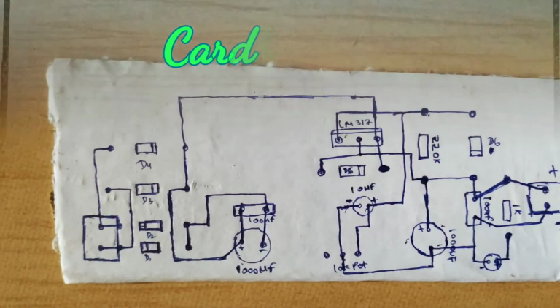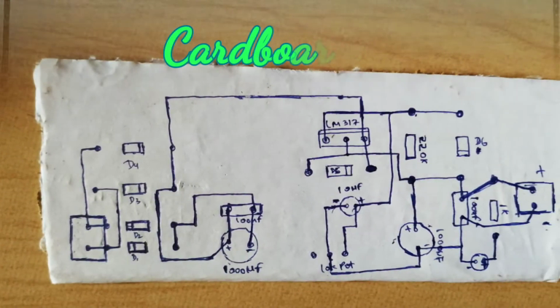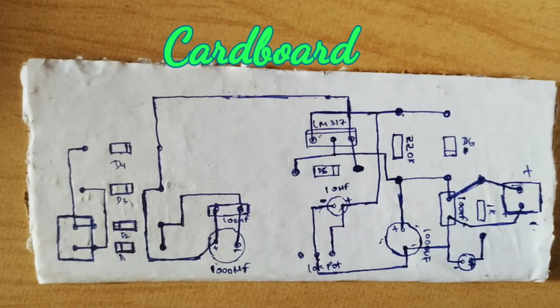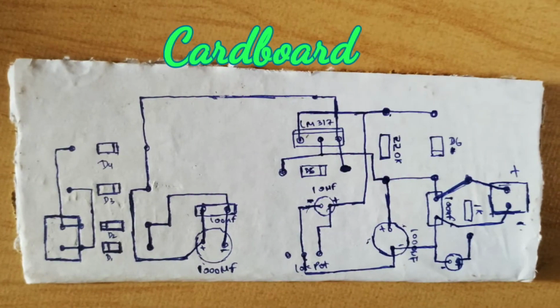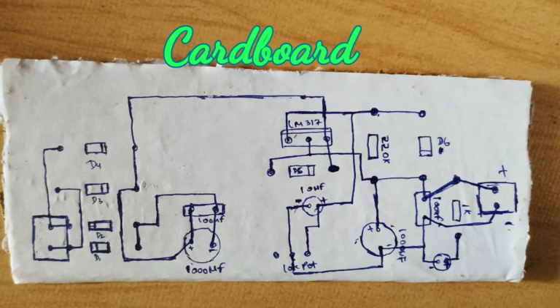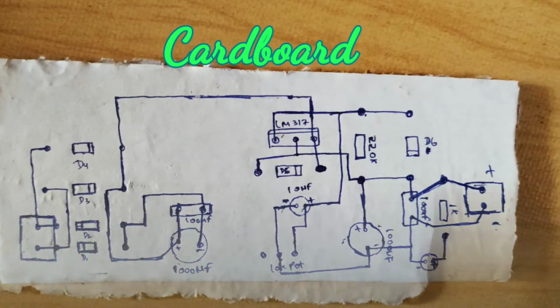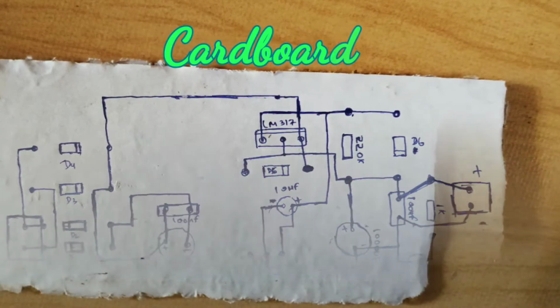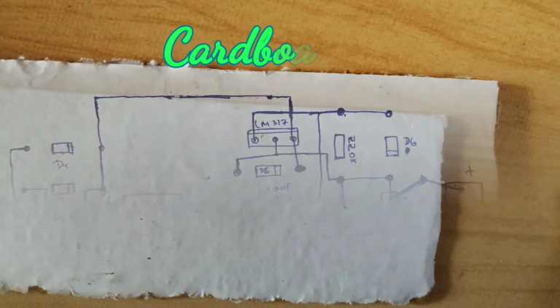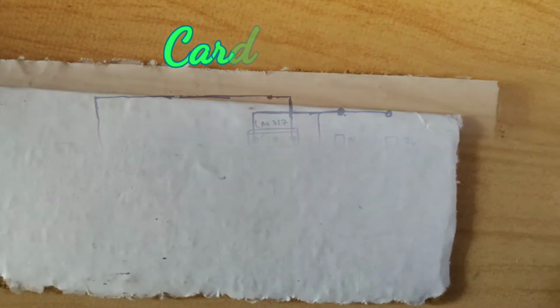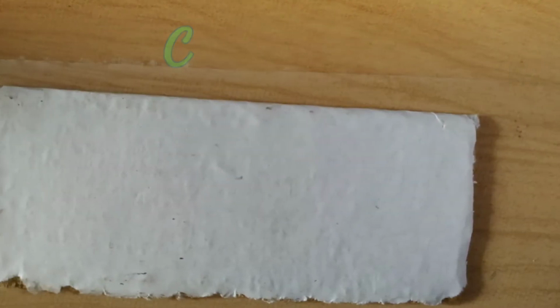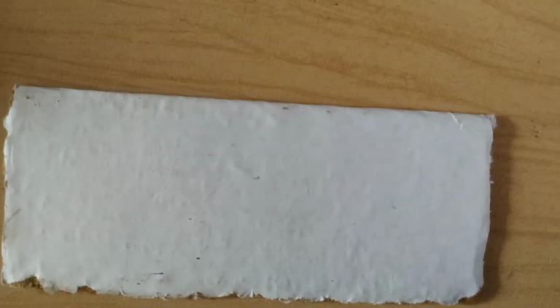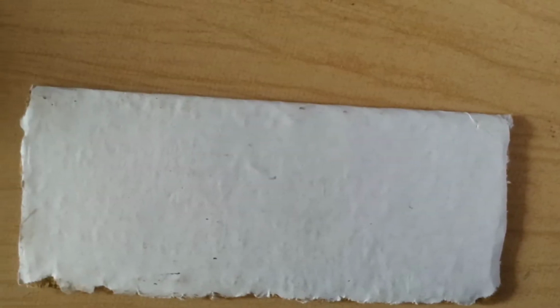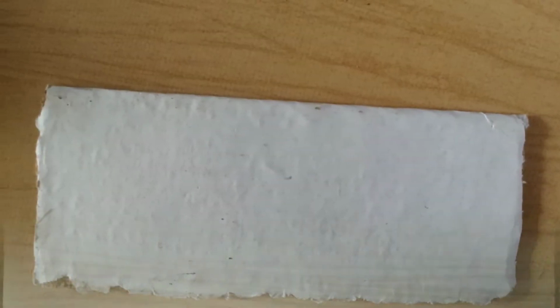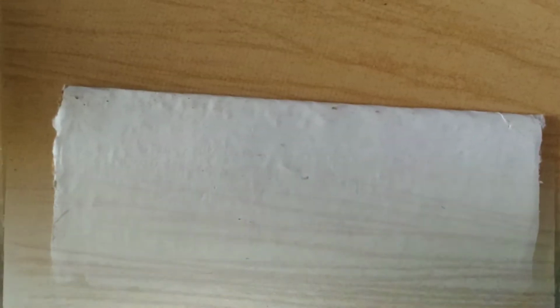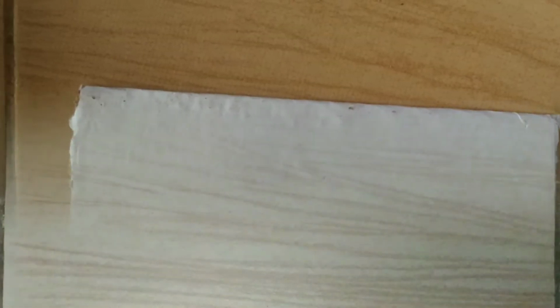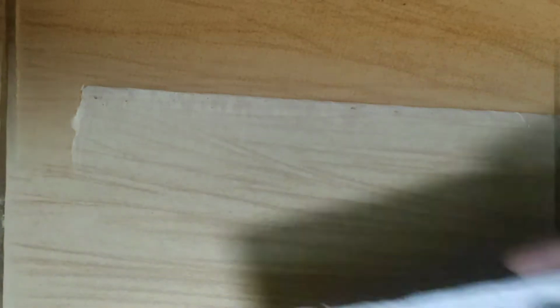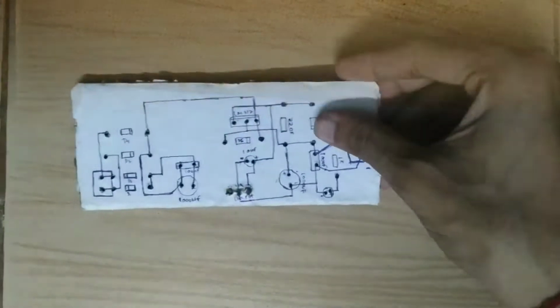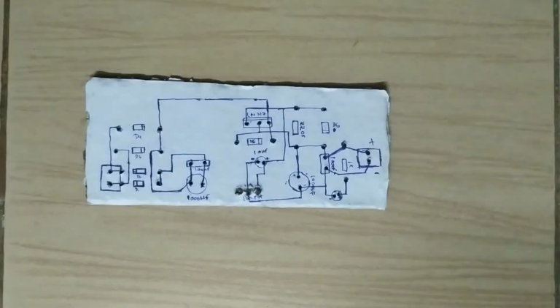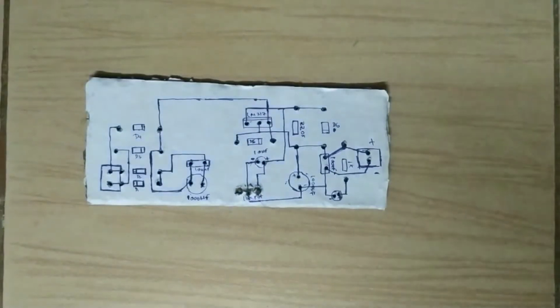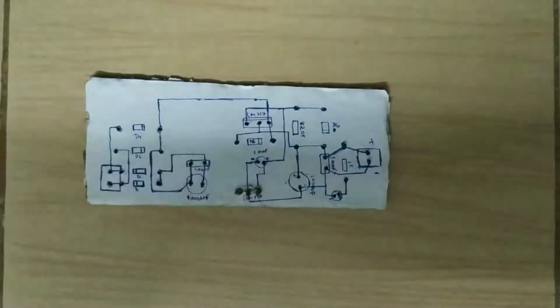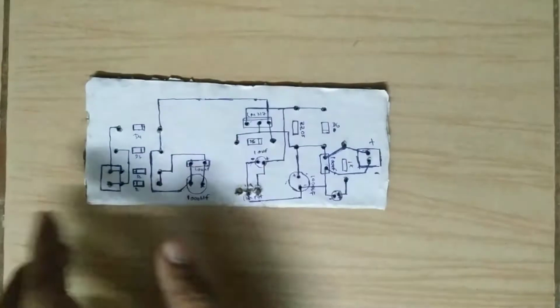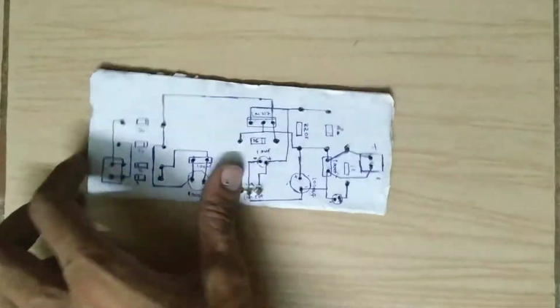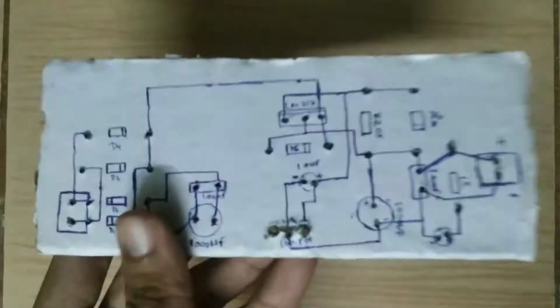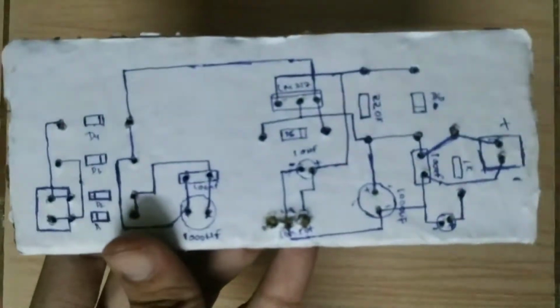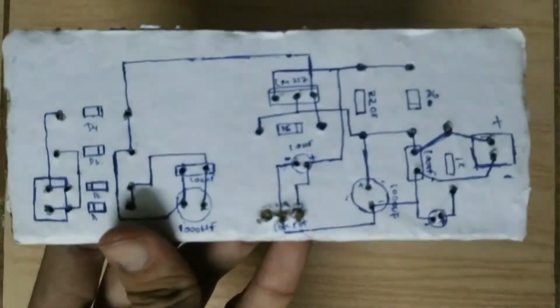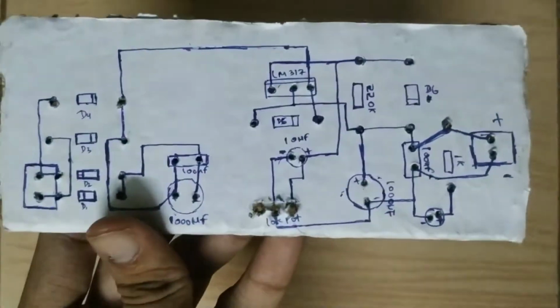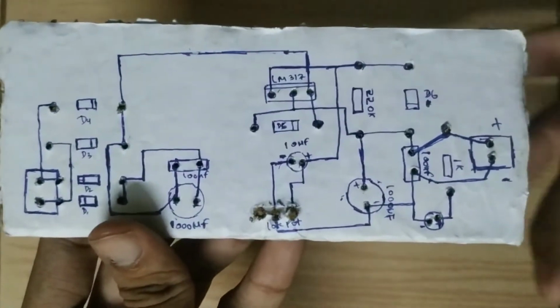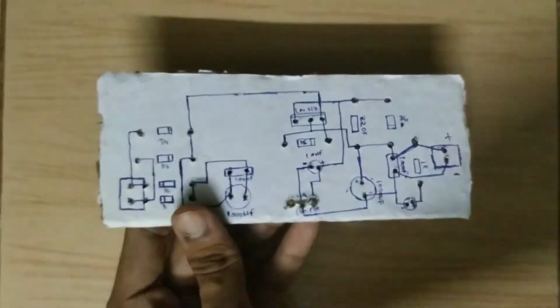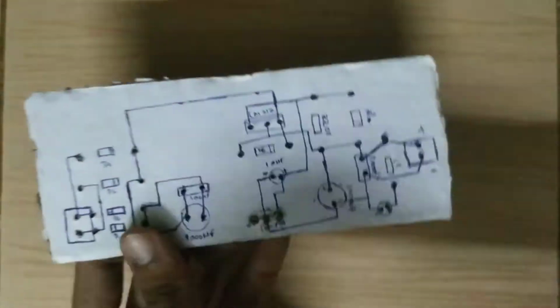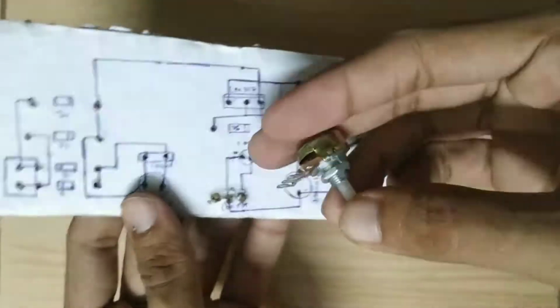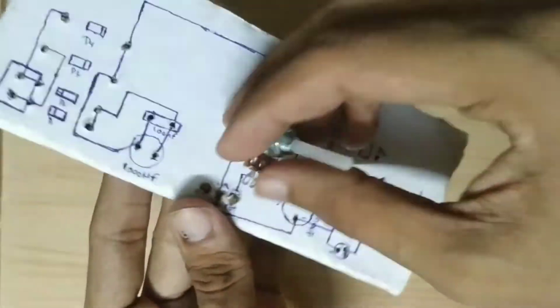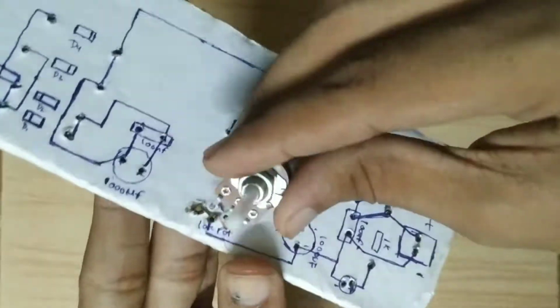I am using cardboard — you can use anything. Draw the circuit diagram on it. I will put the circuit diagram in the description. Make holes and put all the components in the board.